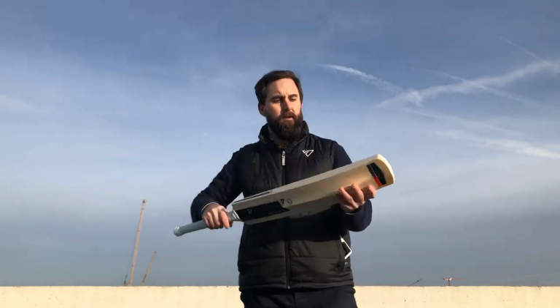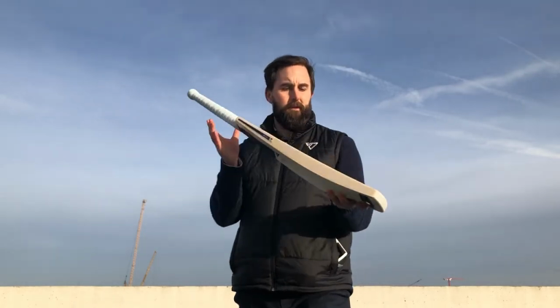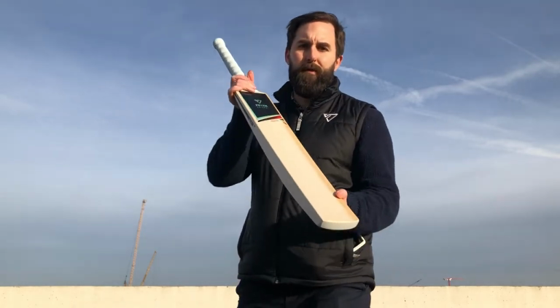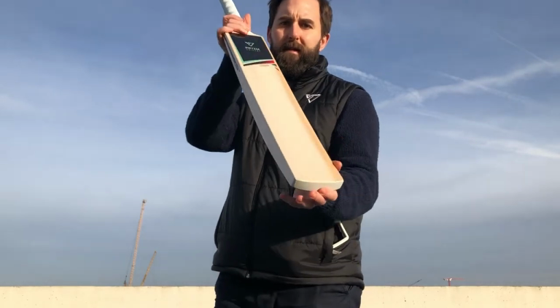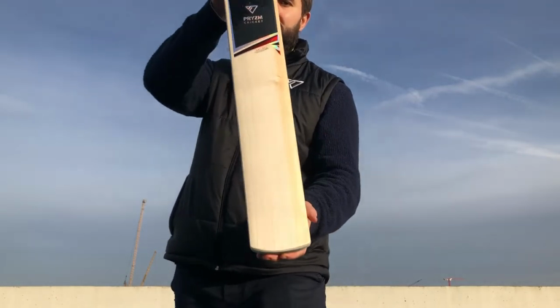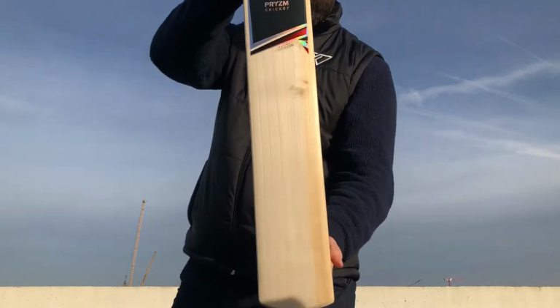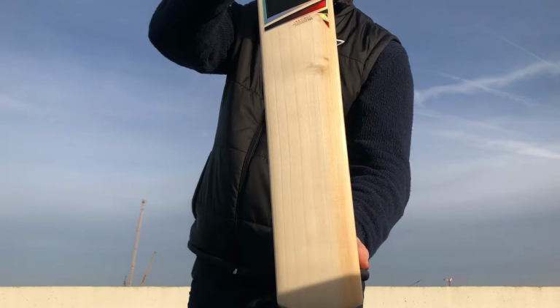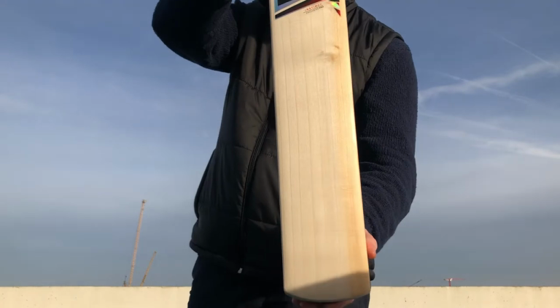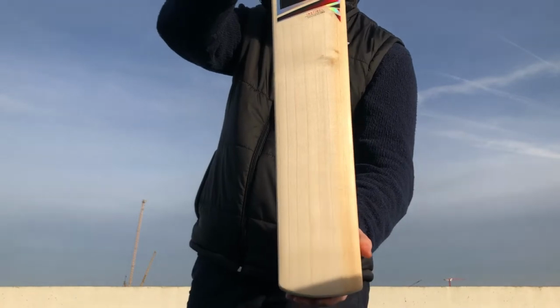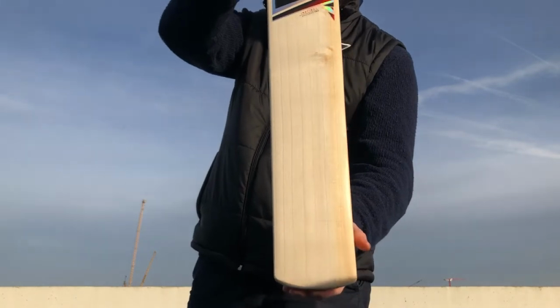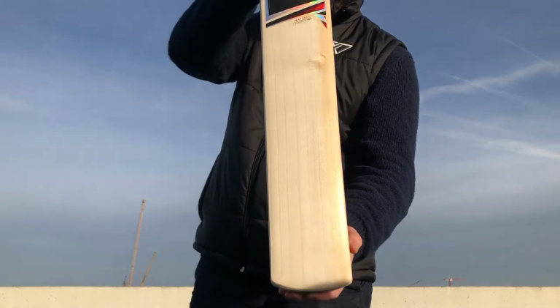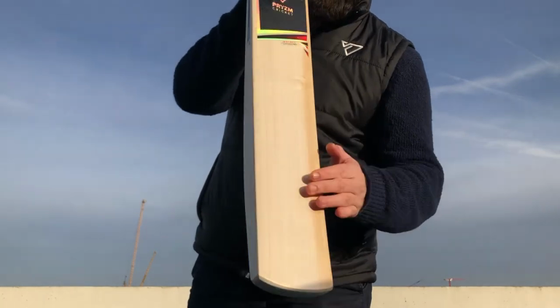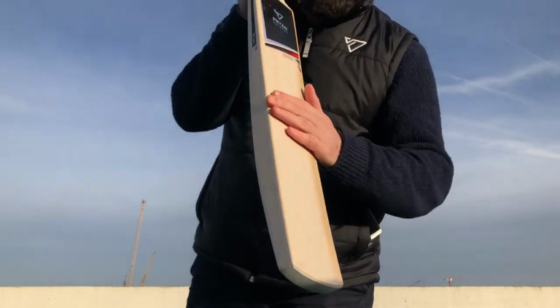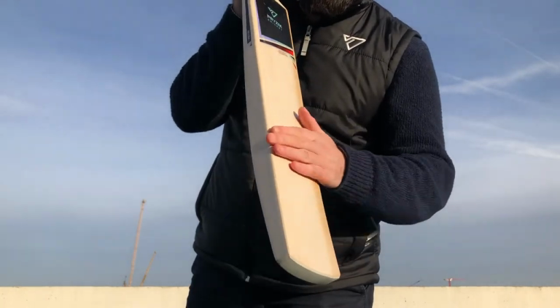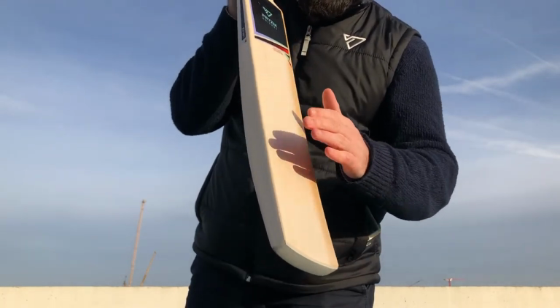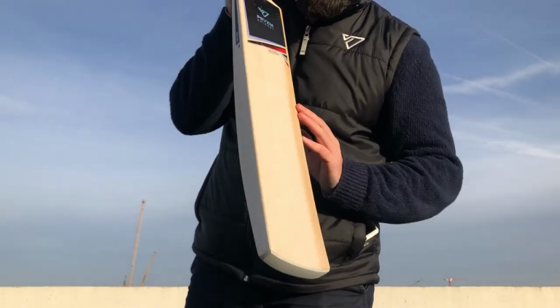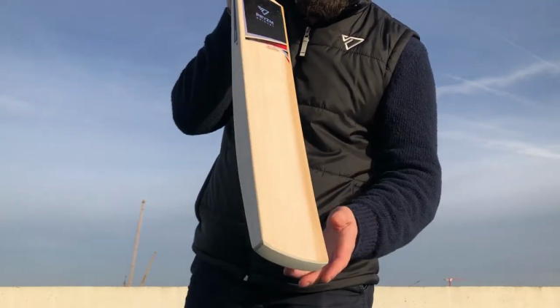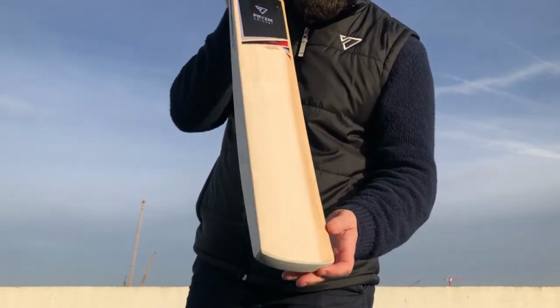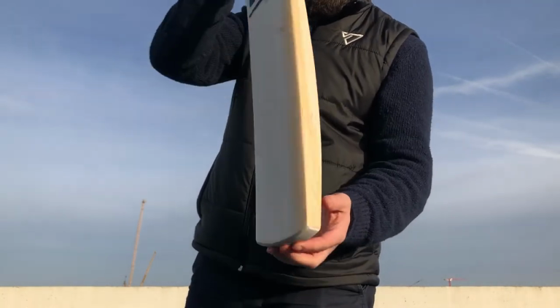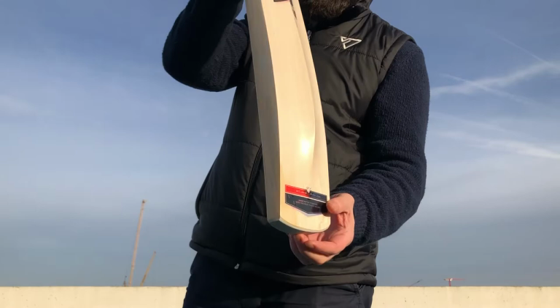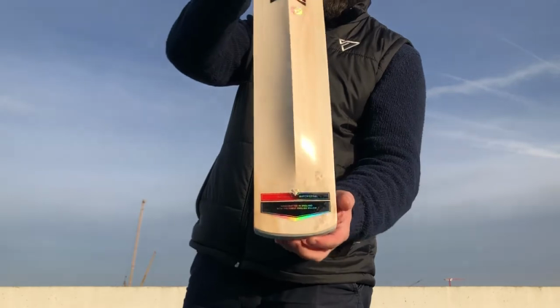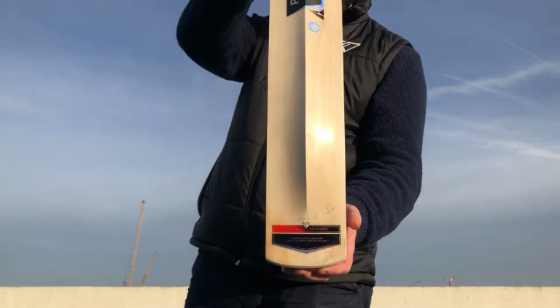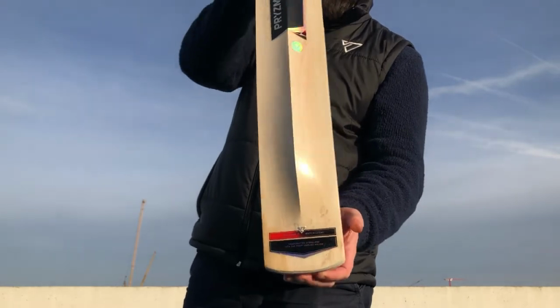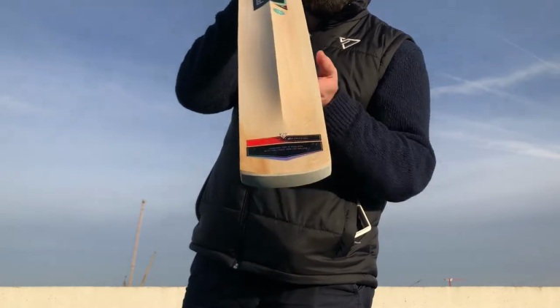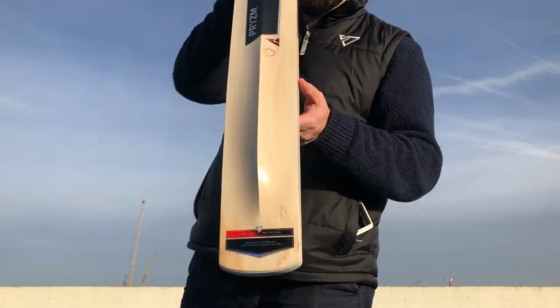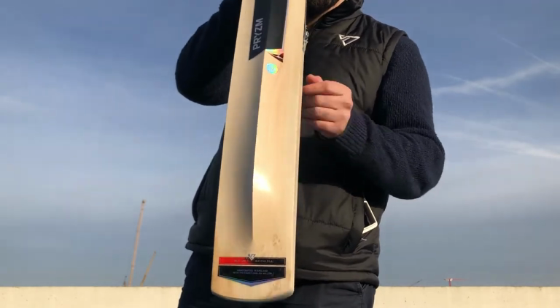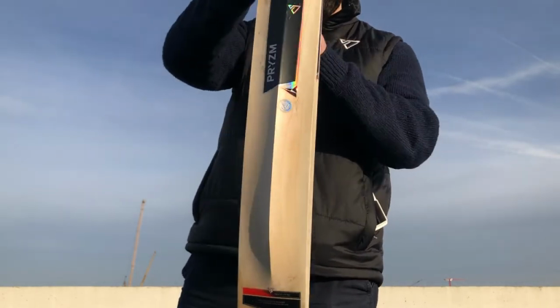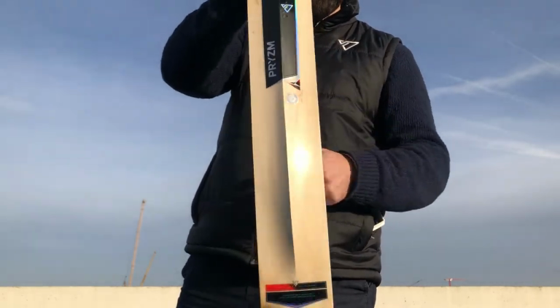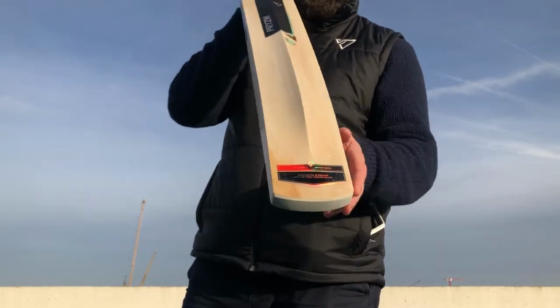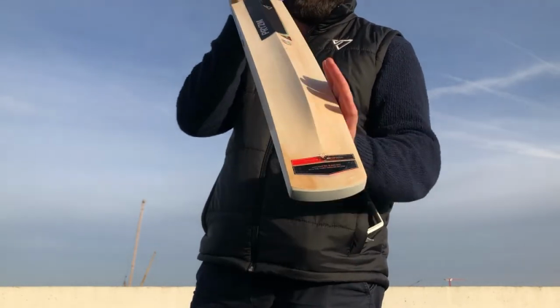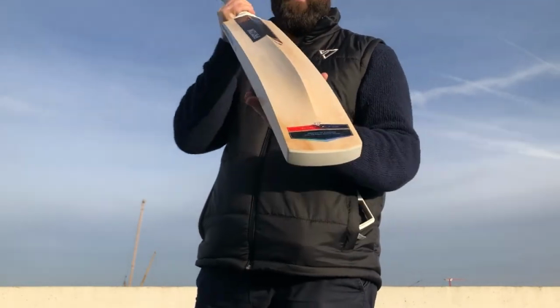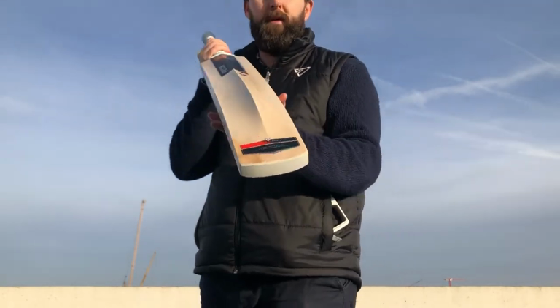I'll show you the face of the bat first. As you can see it's got seven straight grains on that. Lovely grain structure - nice and even, straight, and they go through the back of the bat as well, straight through the toe and through the shoulders. Lovely bit of willow that.